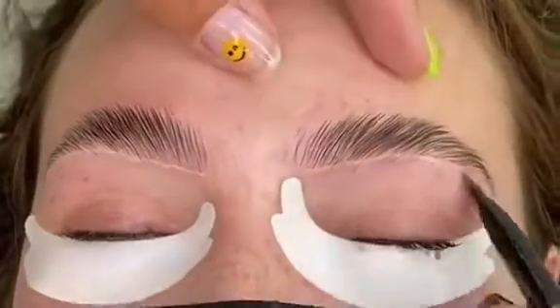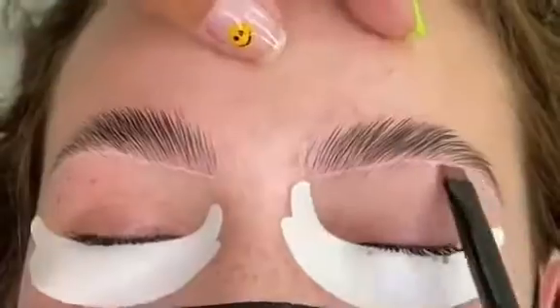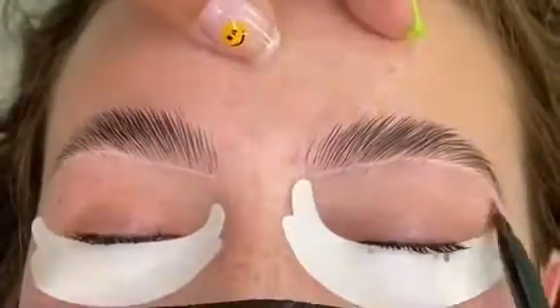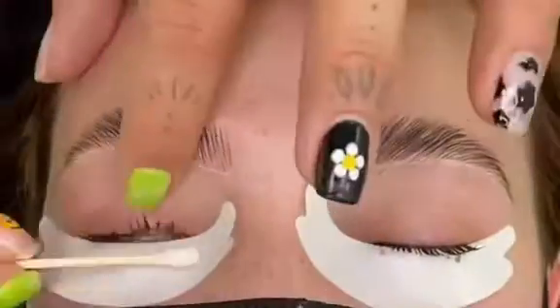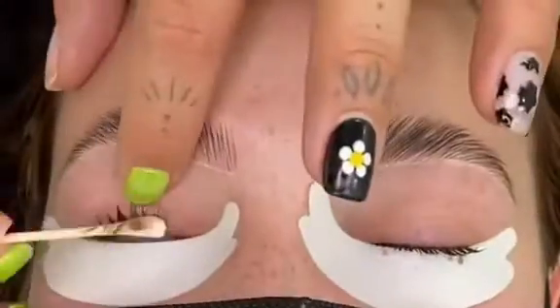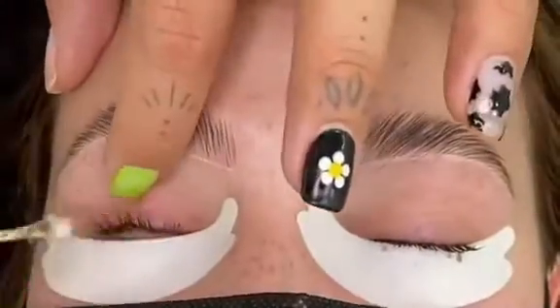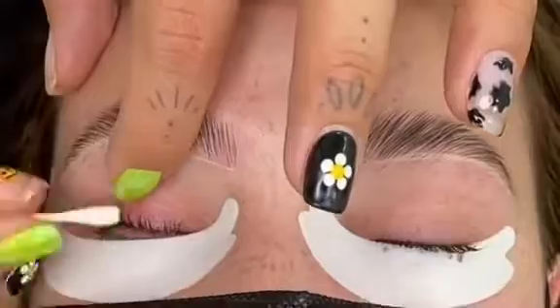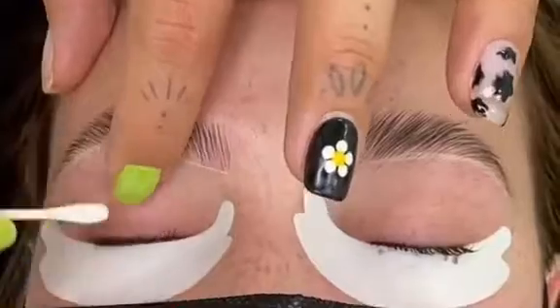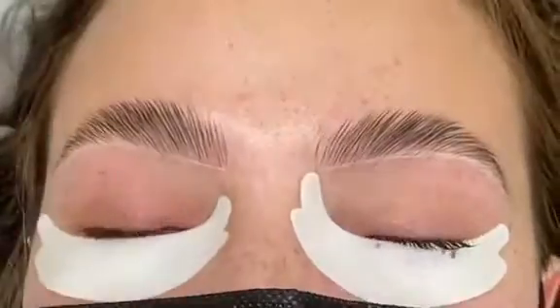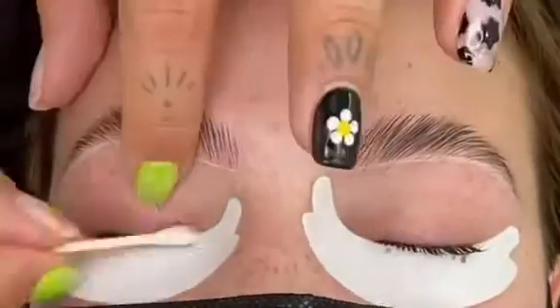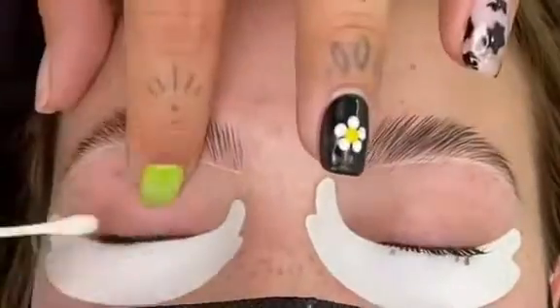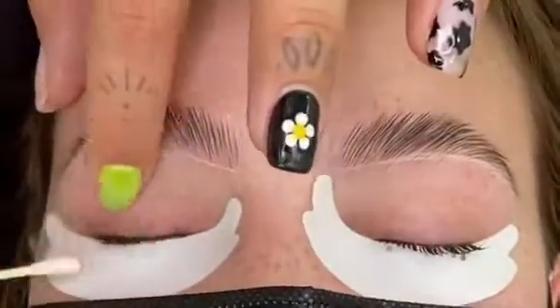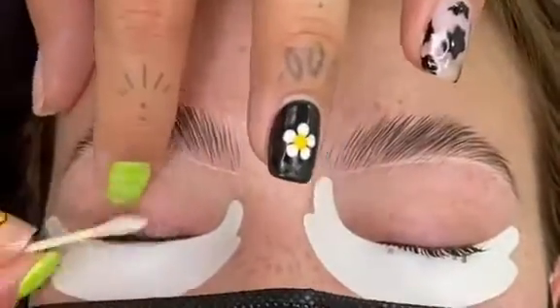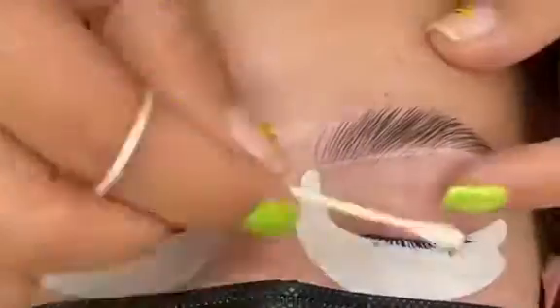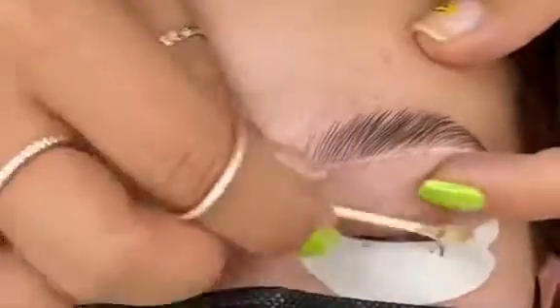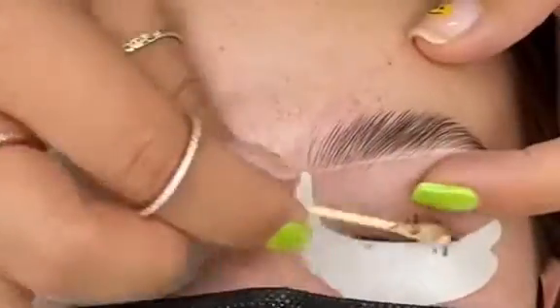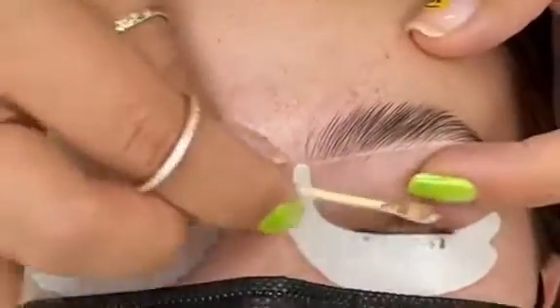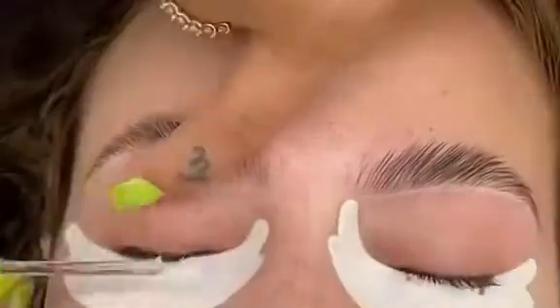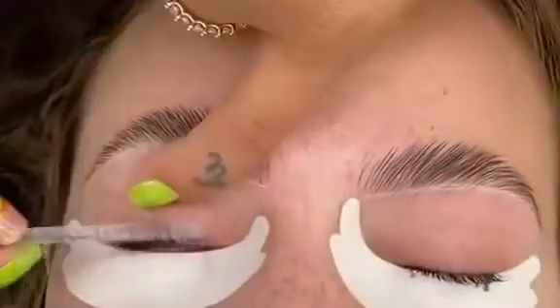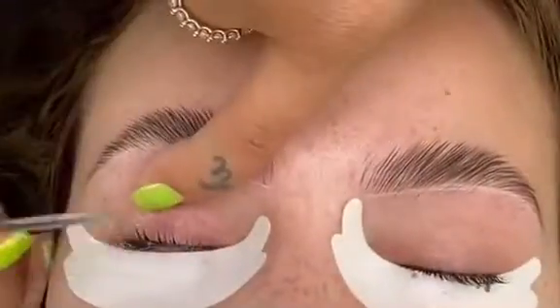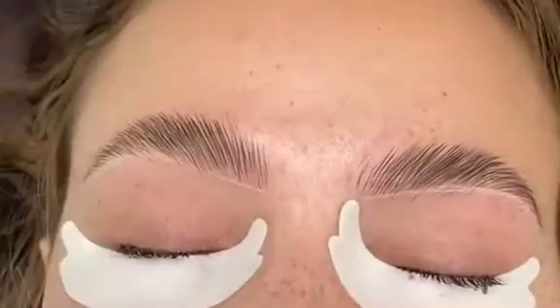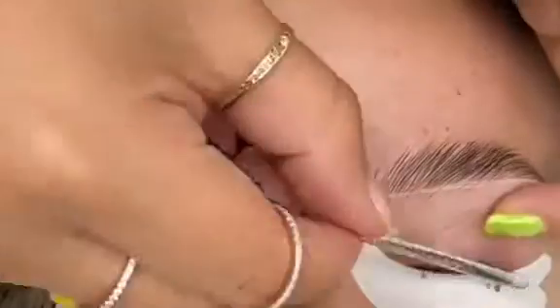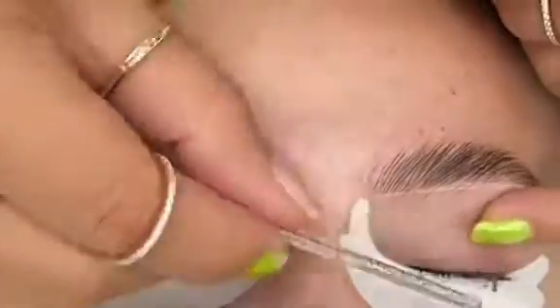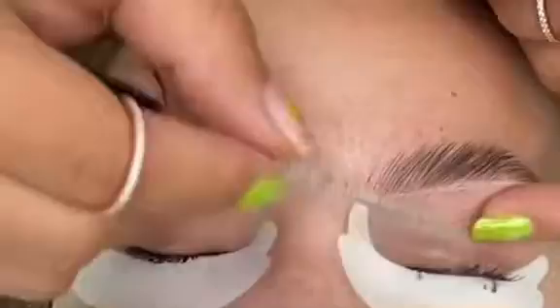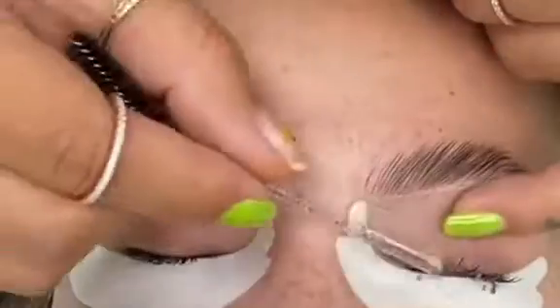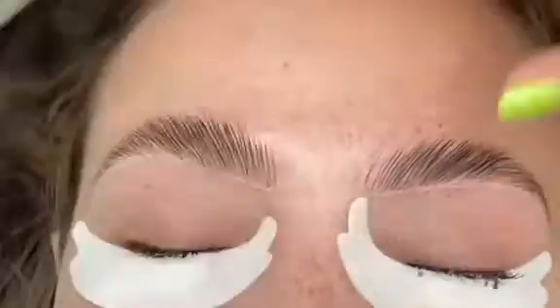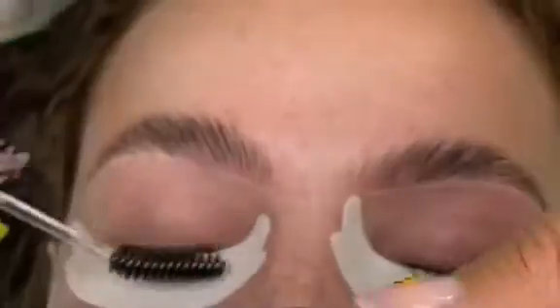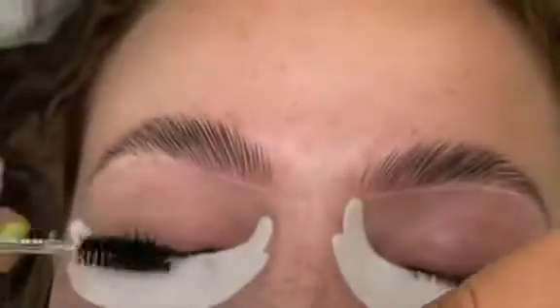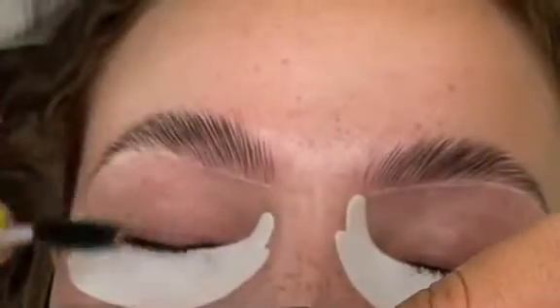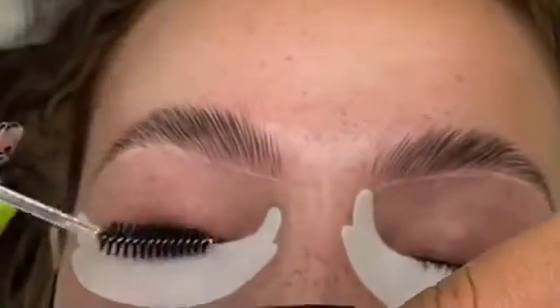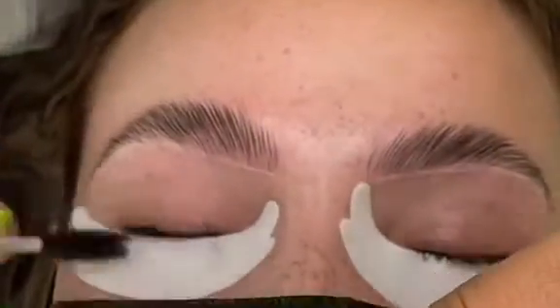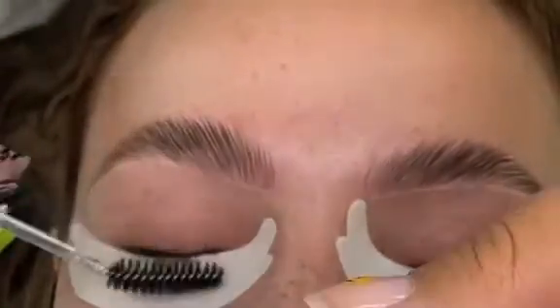The stain is now ready to be removed, so we're going to go ahead and remove that and add a hydrating solution to her lashes and just give them a quick little dry.